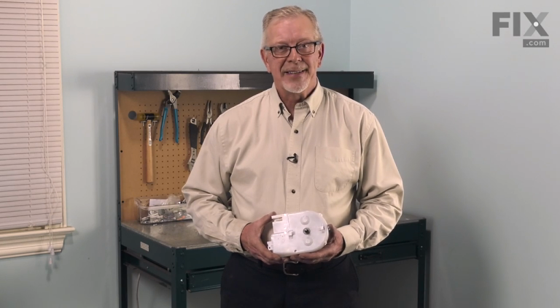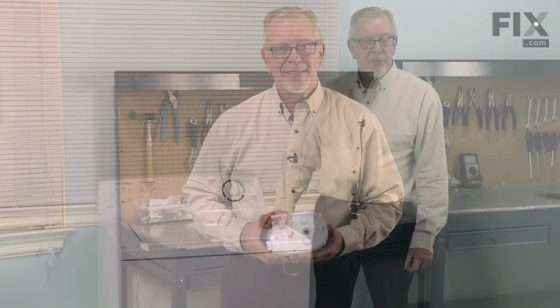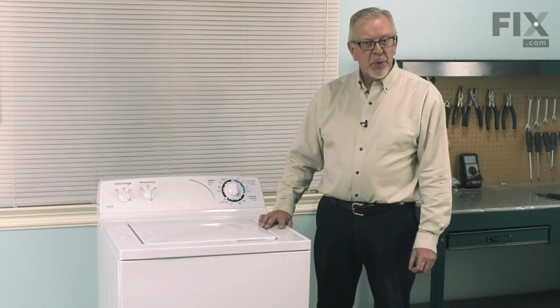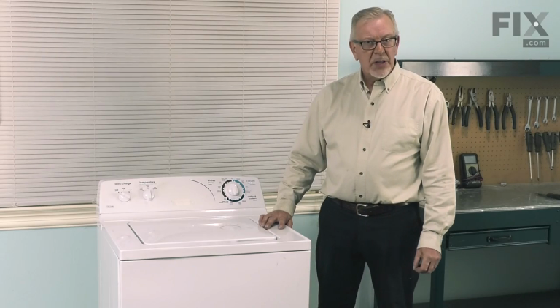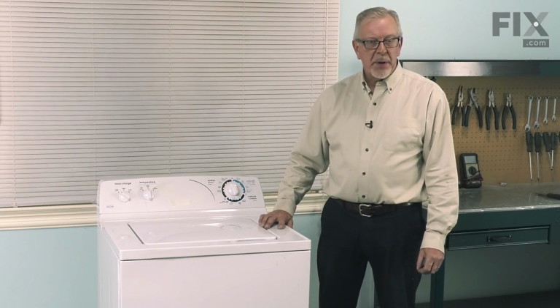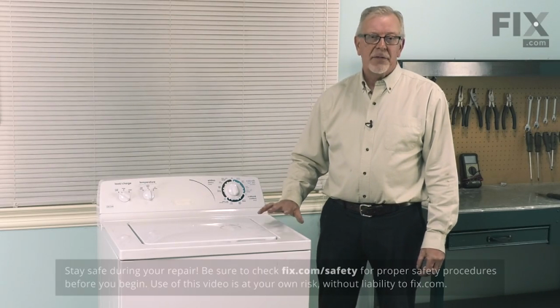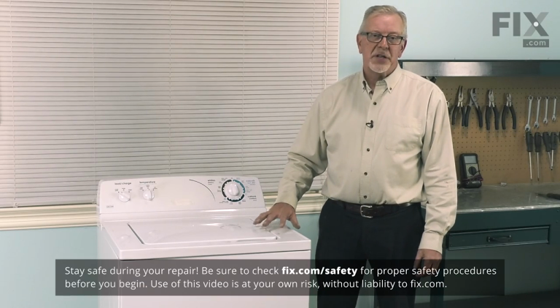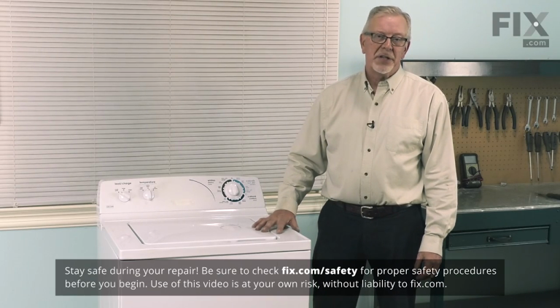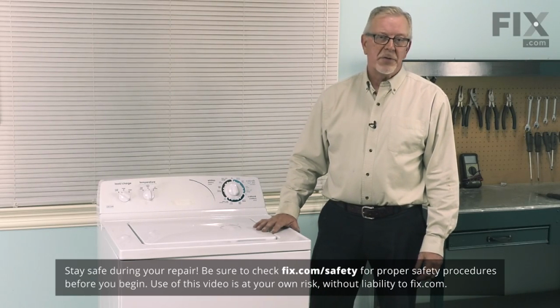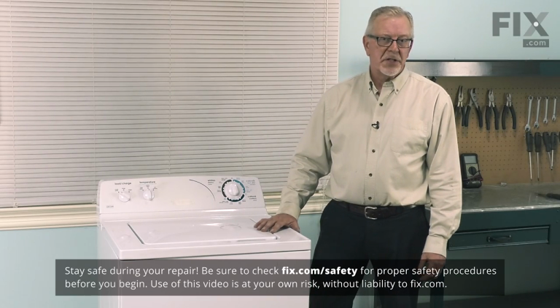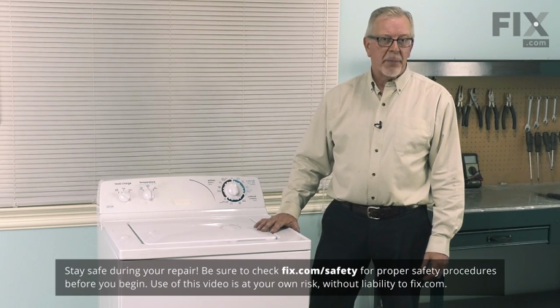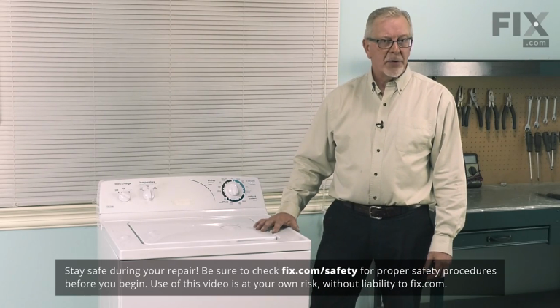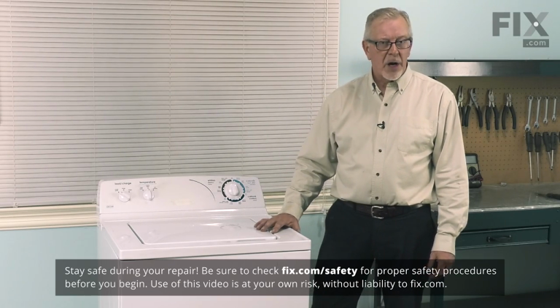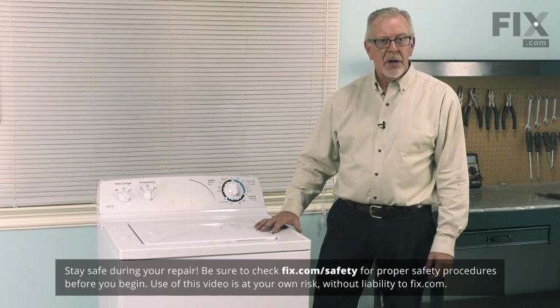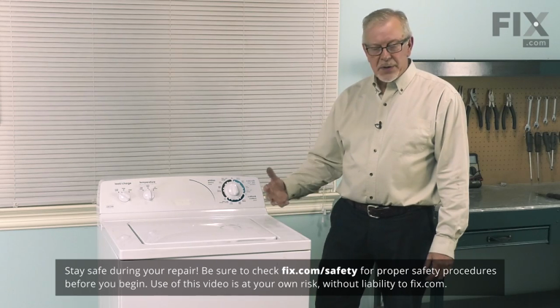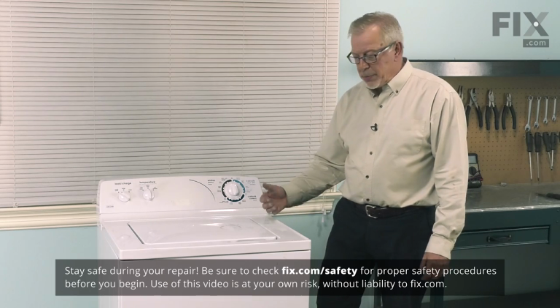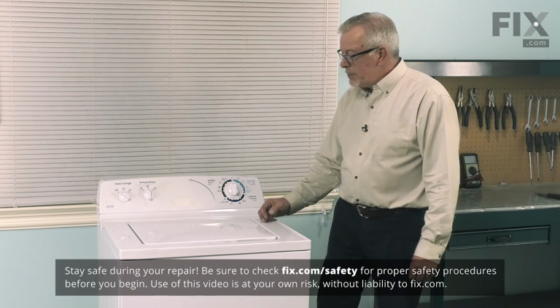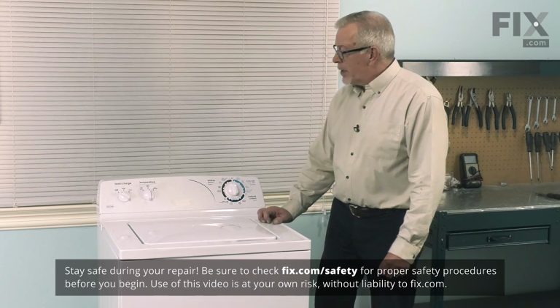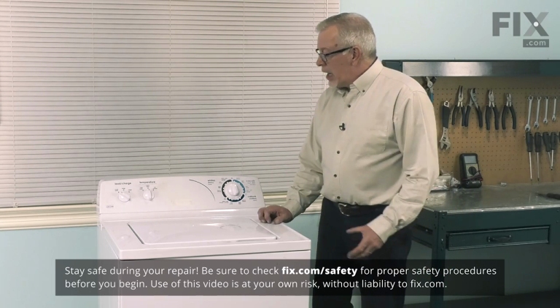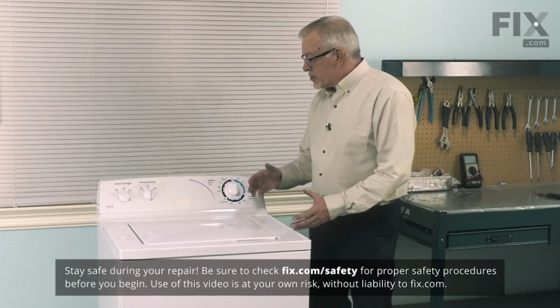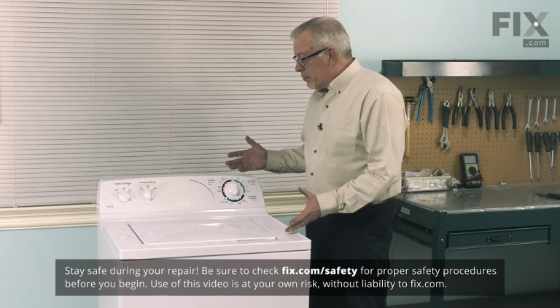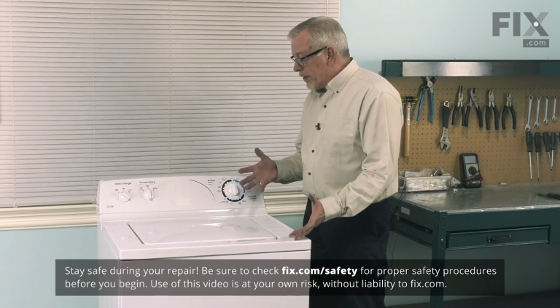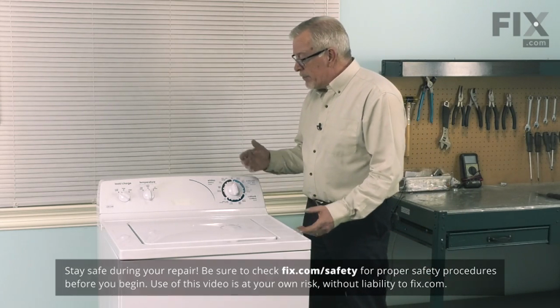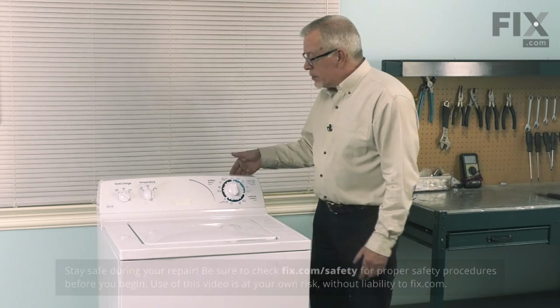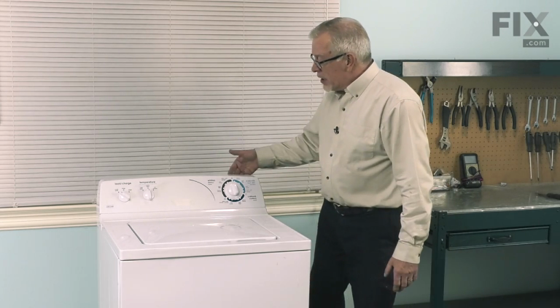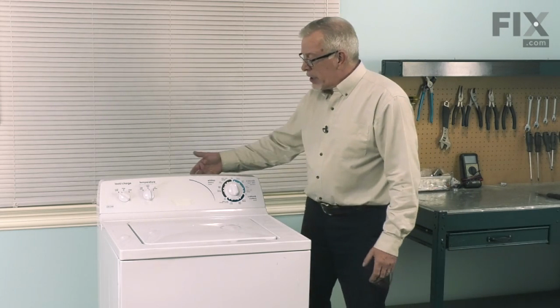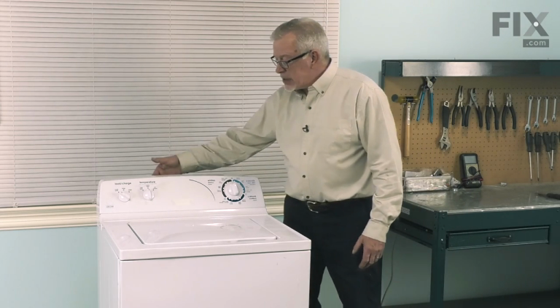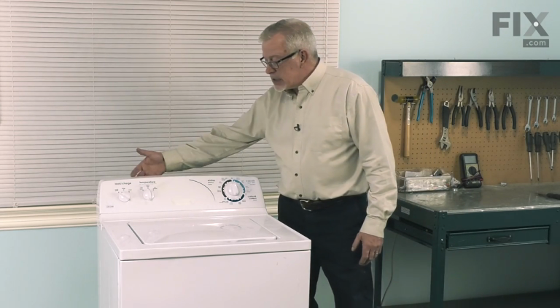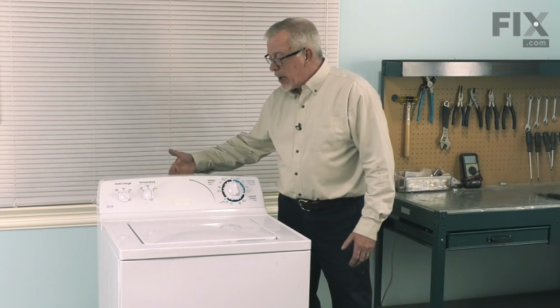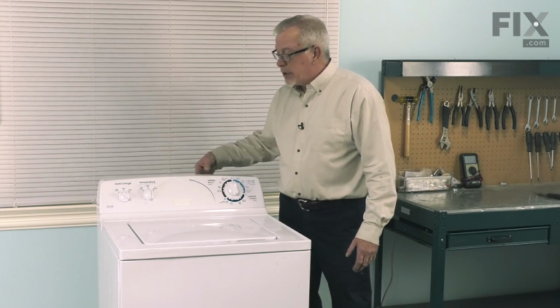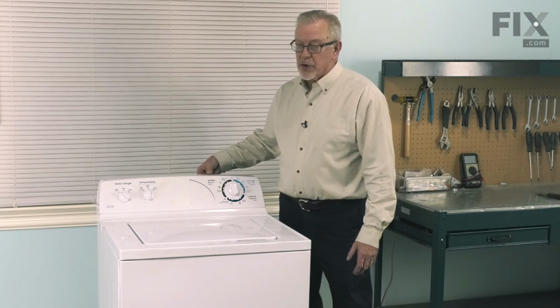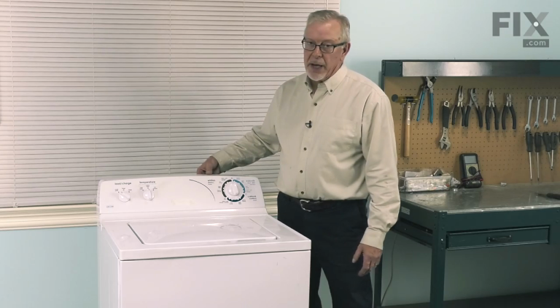Now before we begin this repair, the first thing we'll need to do is to disconnect power to the washer, so unplug it. We'll also need to pull it far enough forward that we can access the back of the control panel.